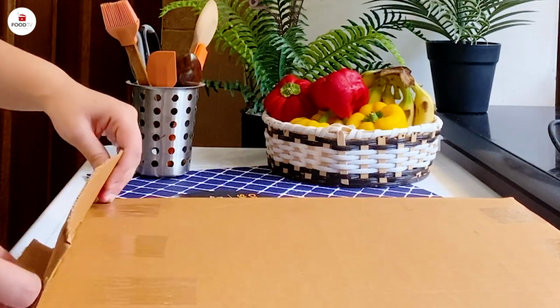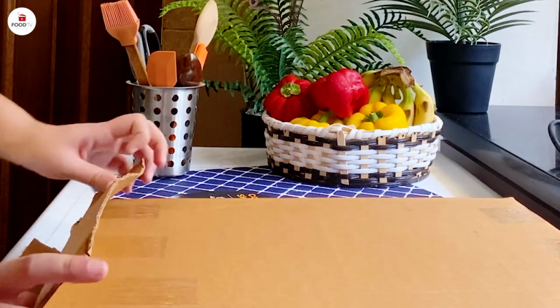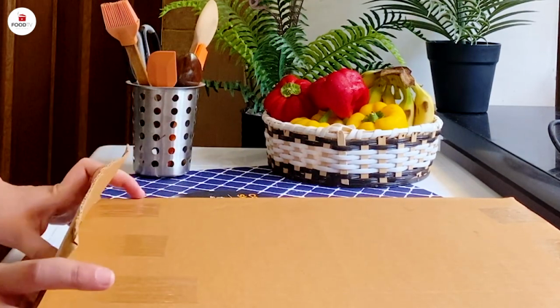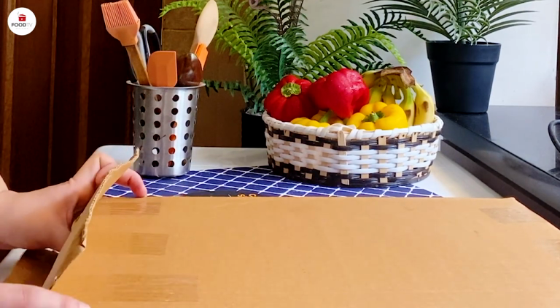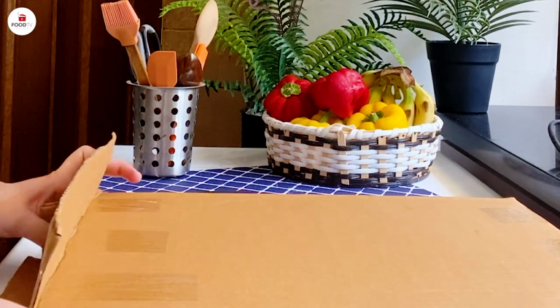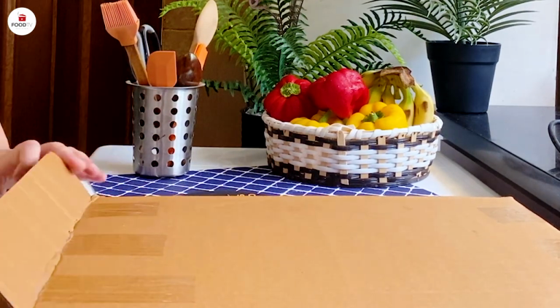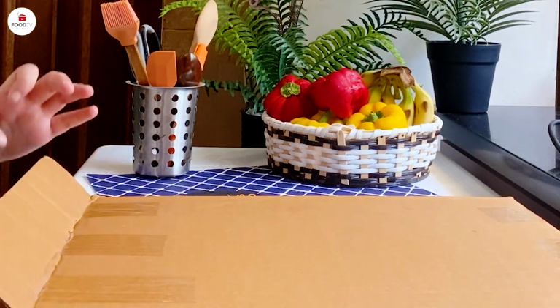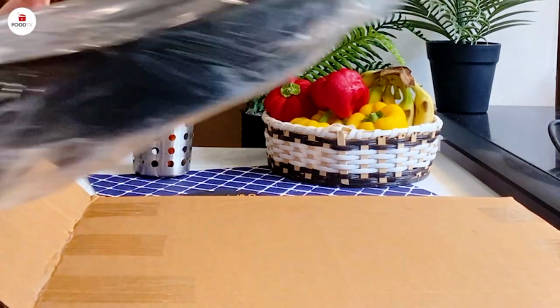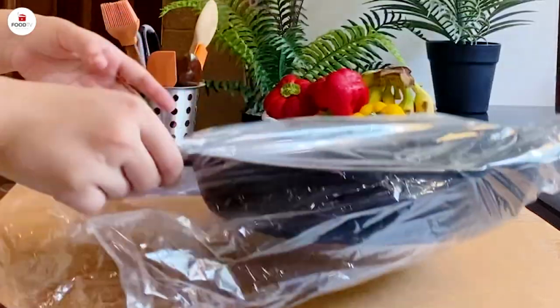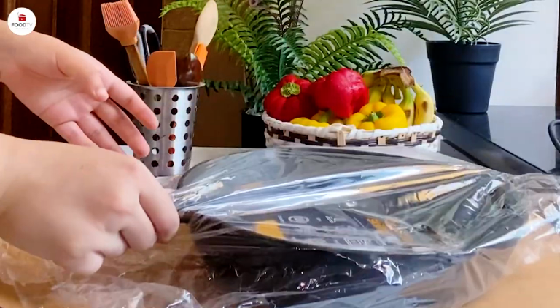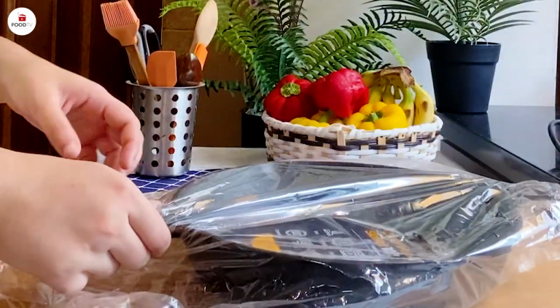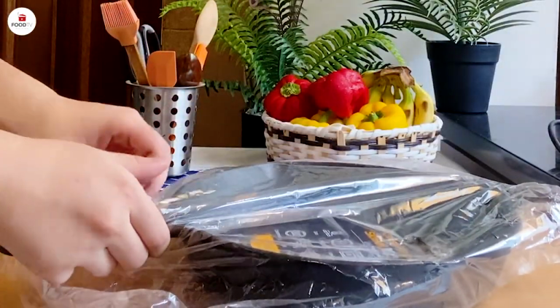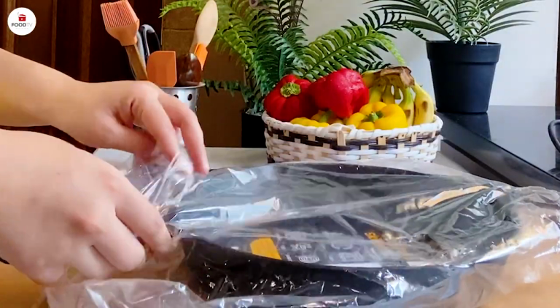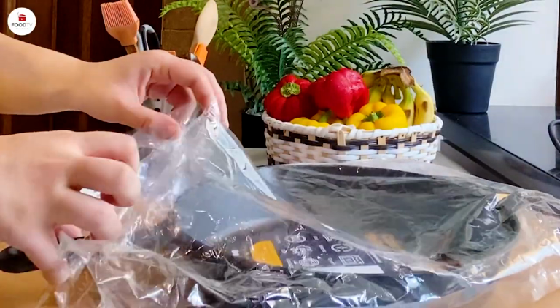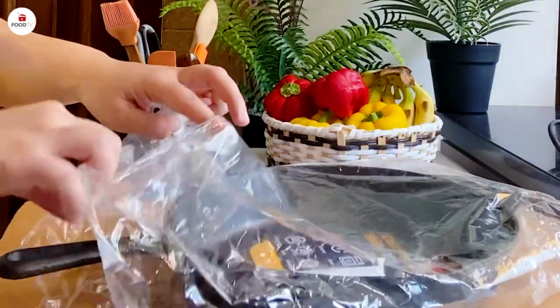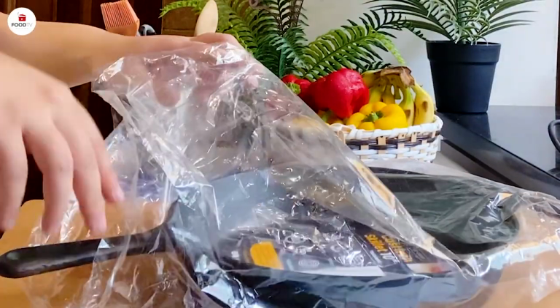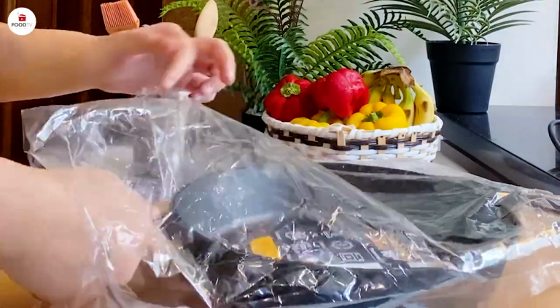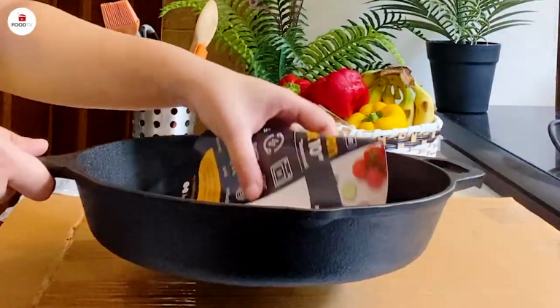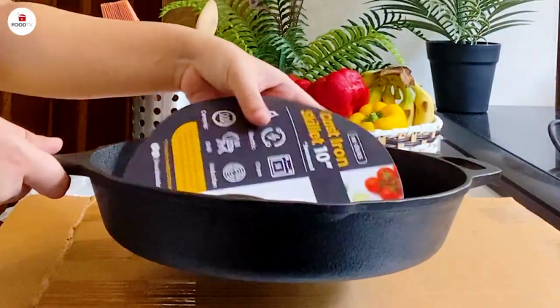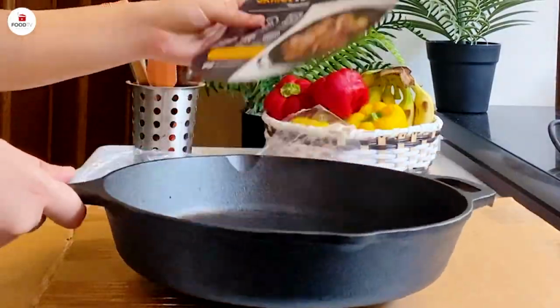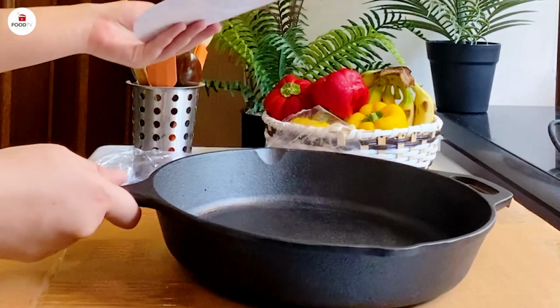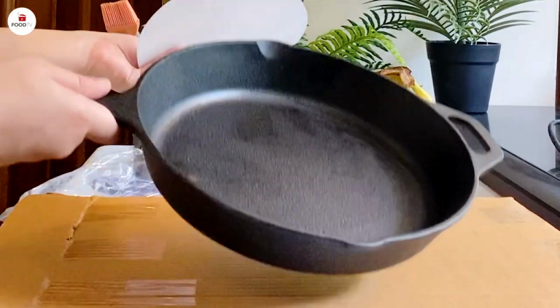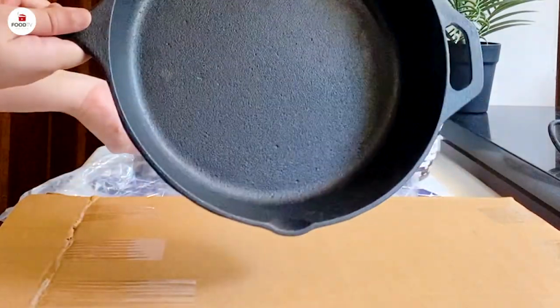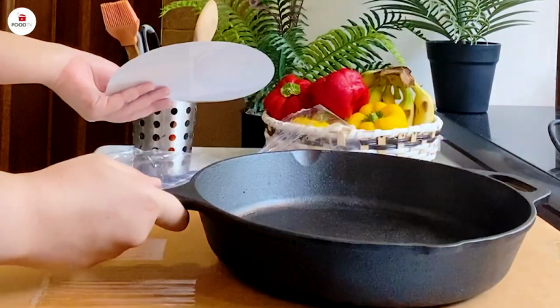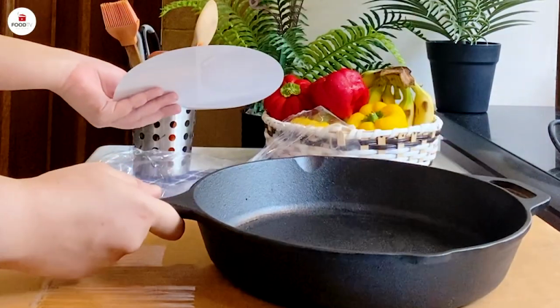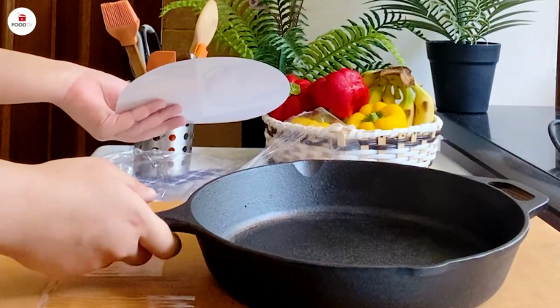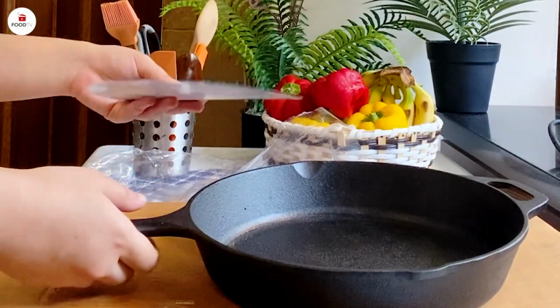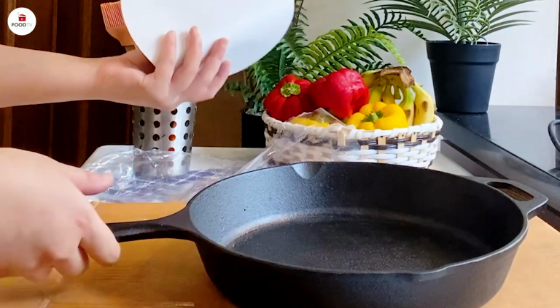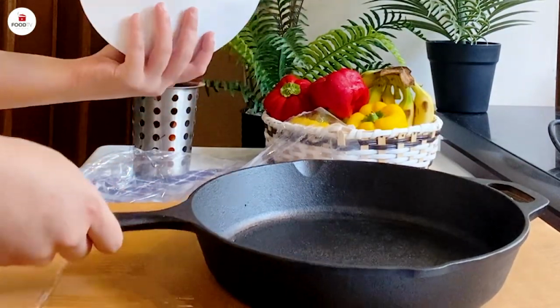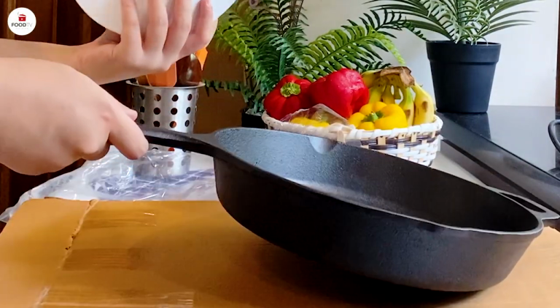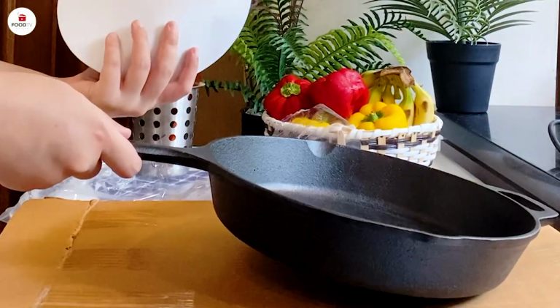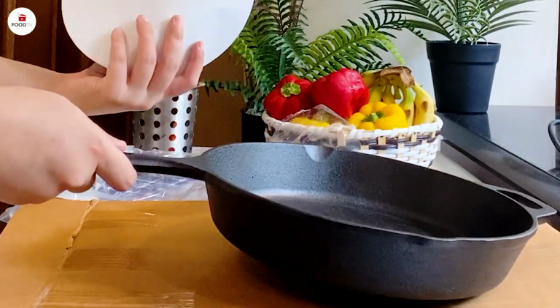Let's unbox this. We have a 10-inch cast iron skillet and we'll show you how to make different types of dishes using just one skillet.